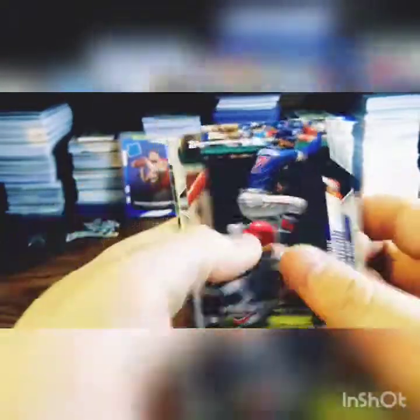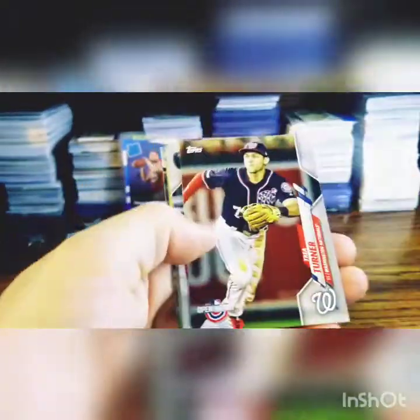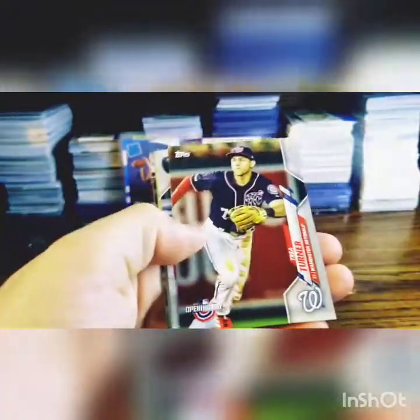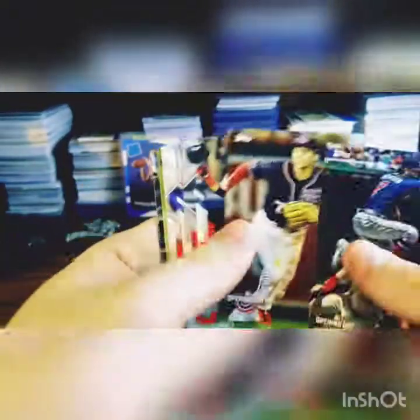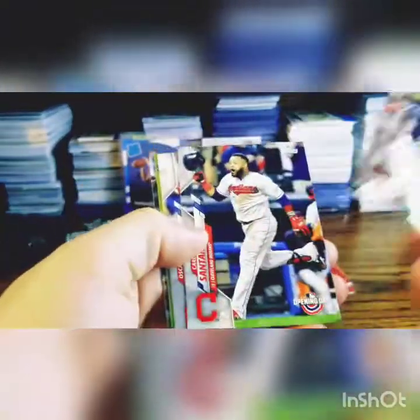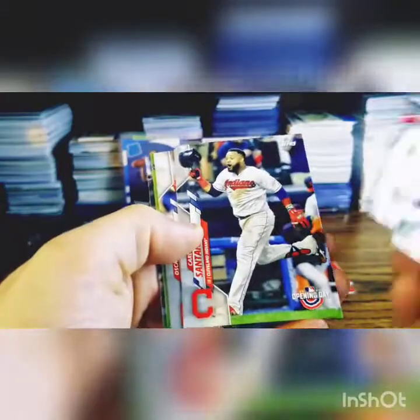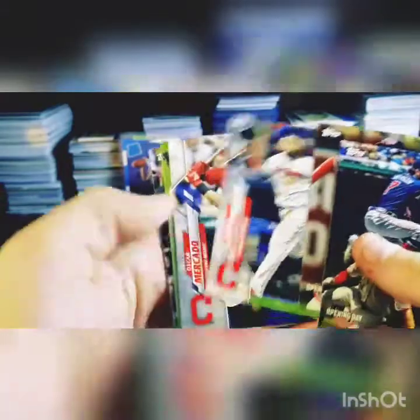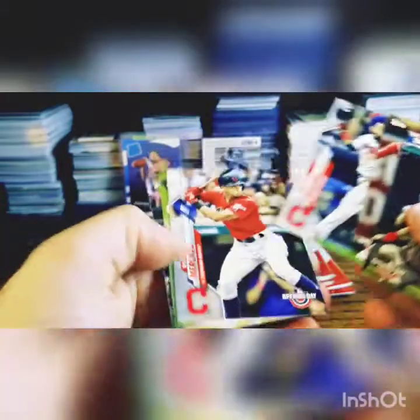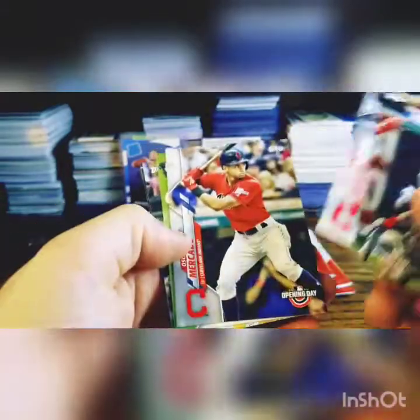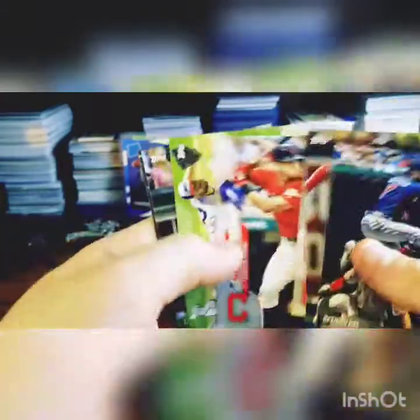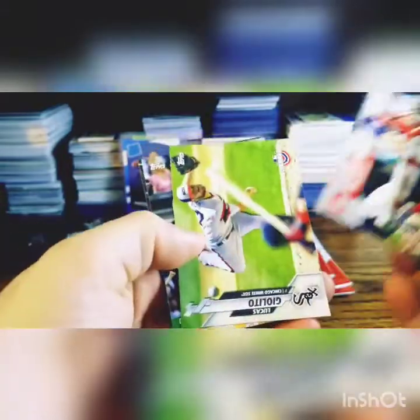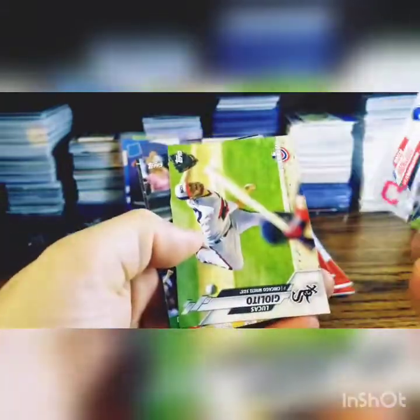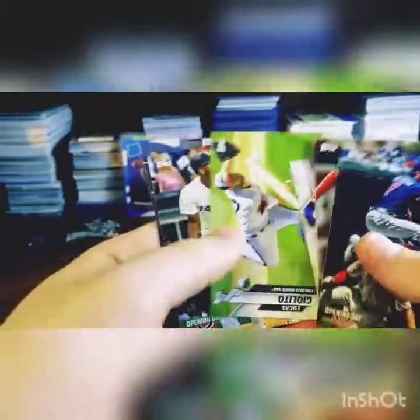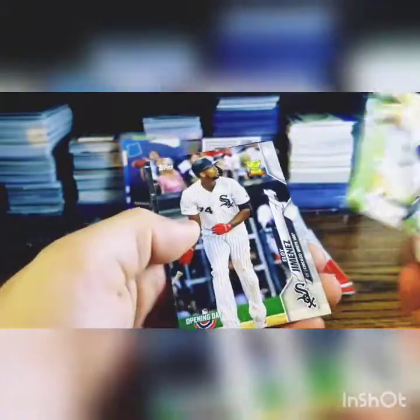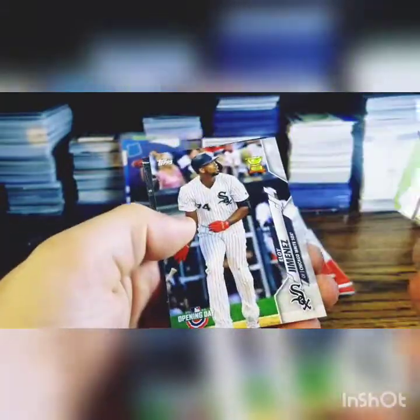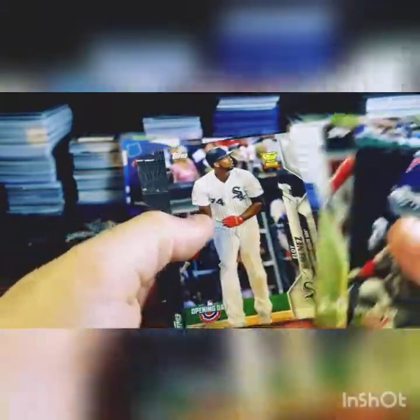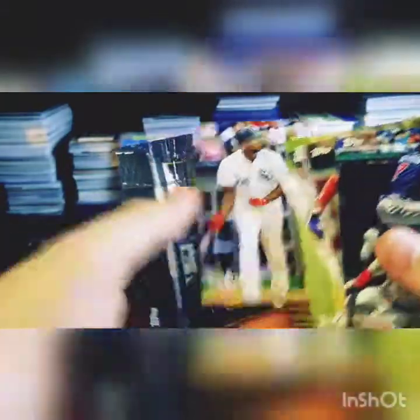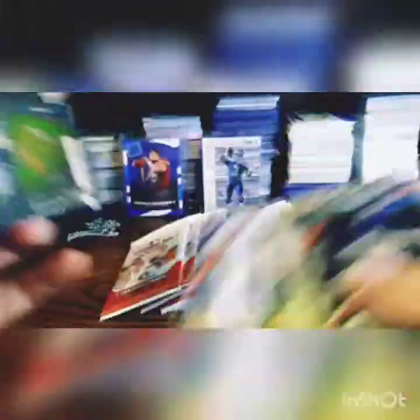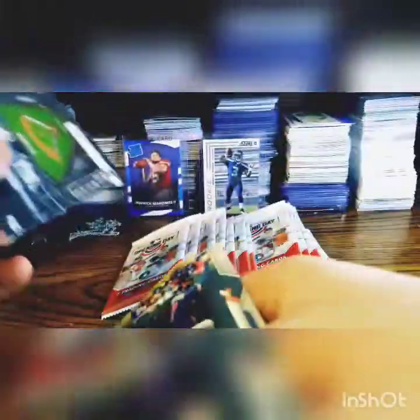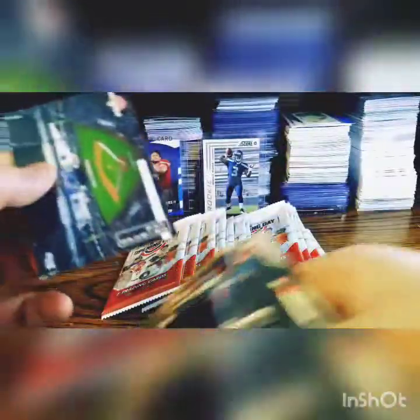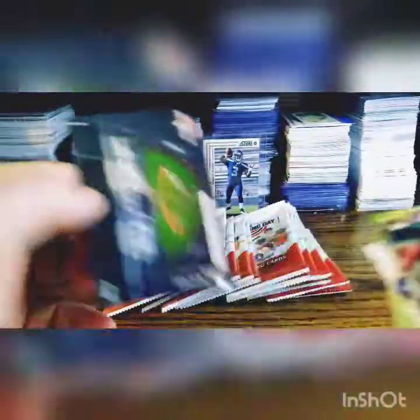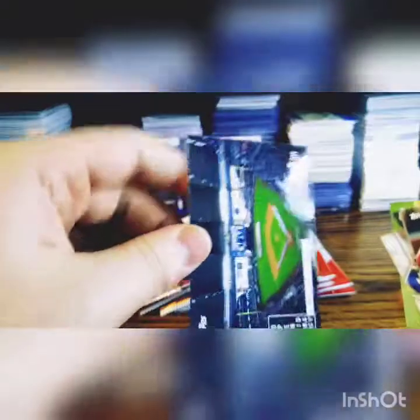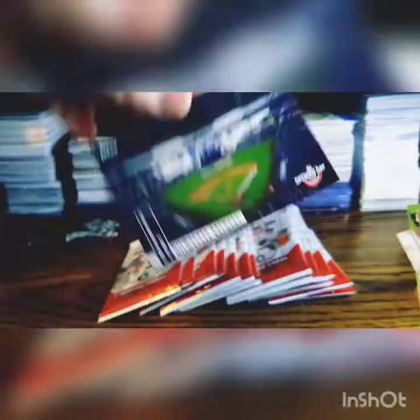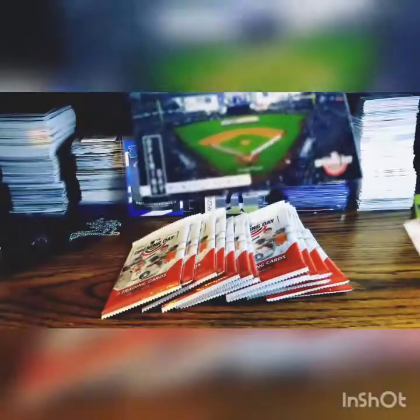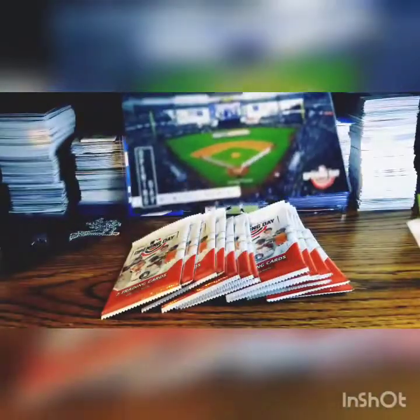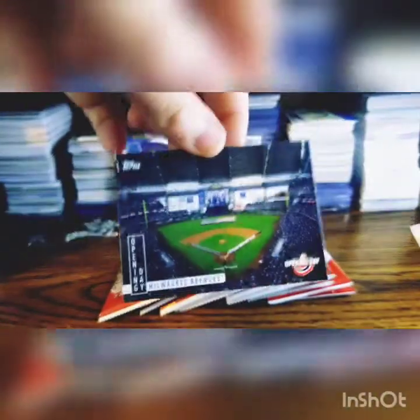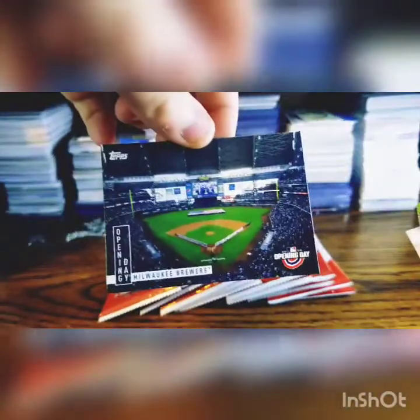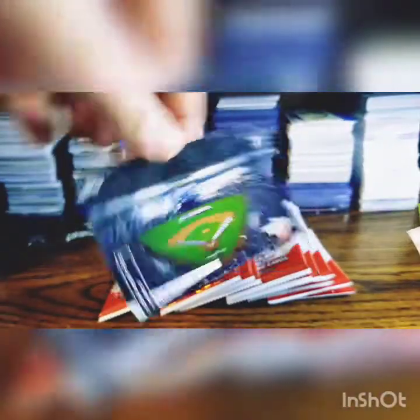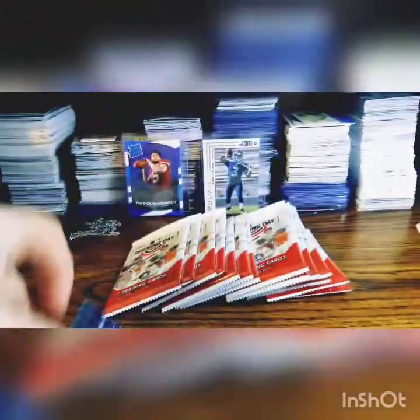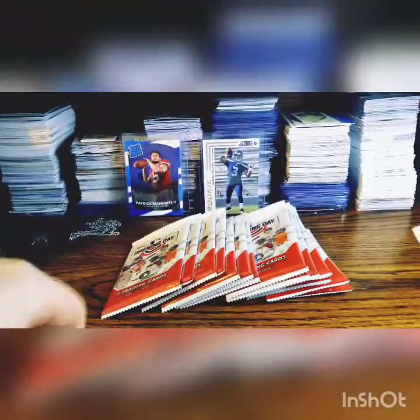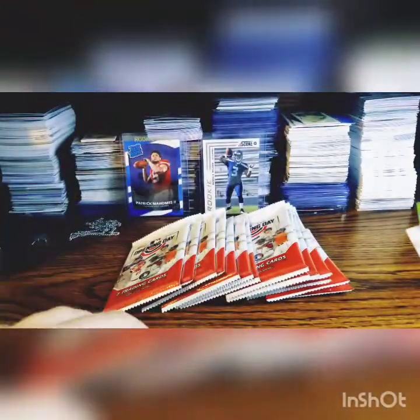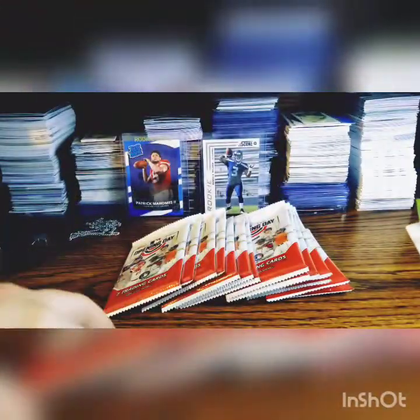Dansby Swanson, Trea Turner, Carlos Santana, Oscar Mercado, Lucas Giolito, Eloy Jimenez special, and a Milwaukee Park card.